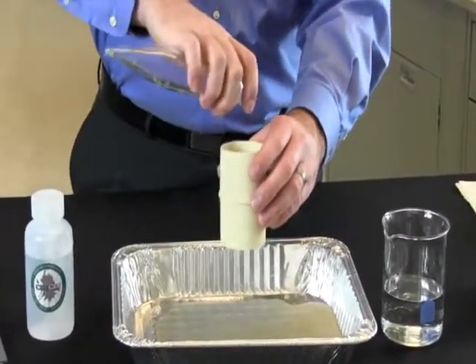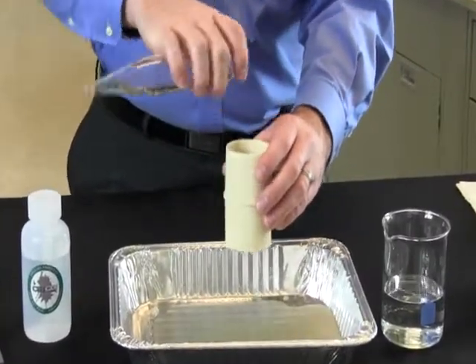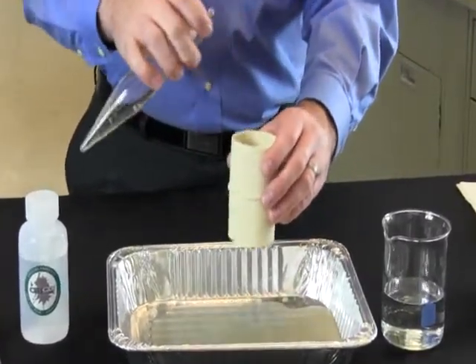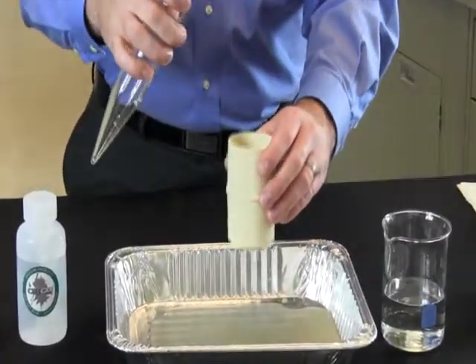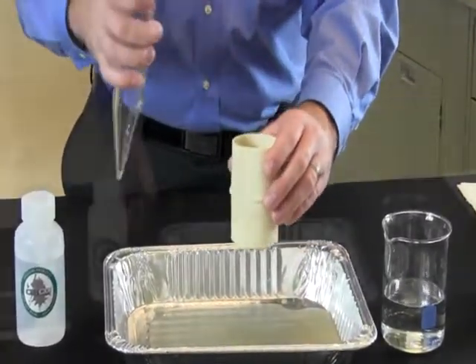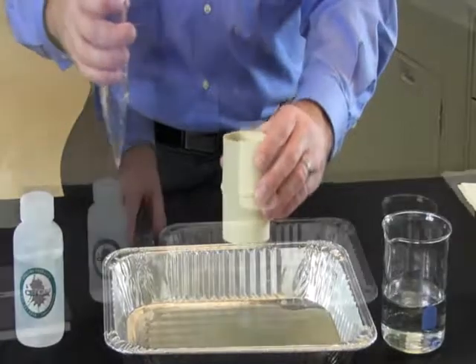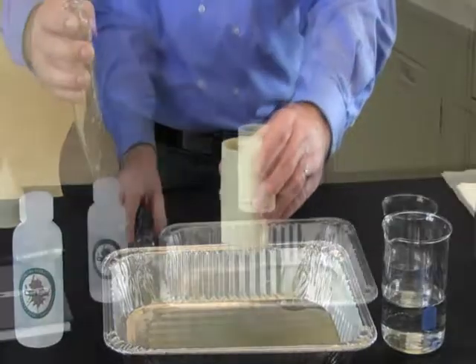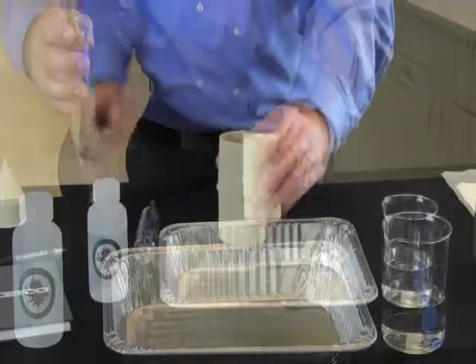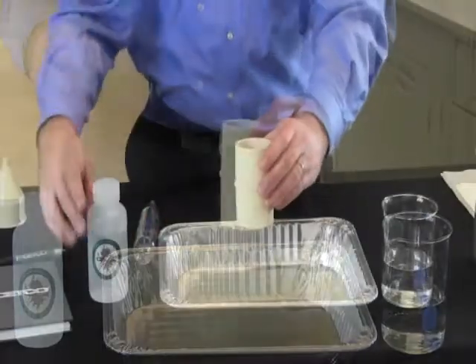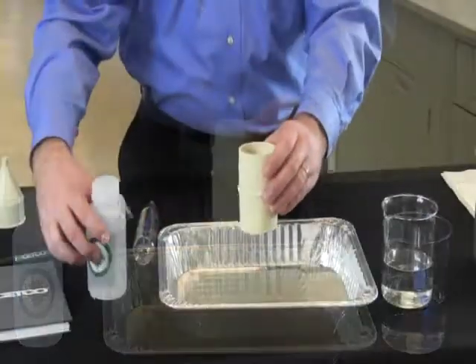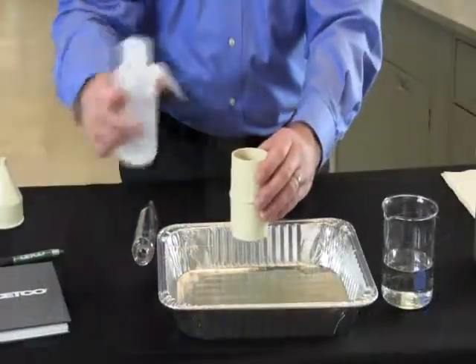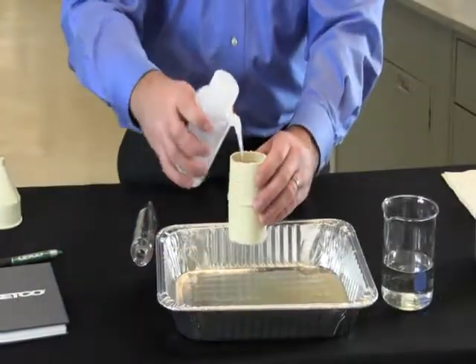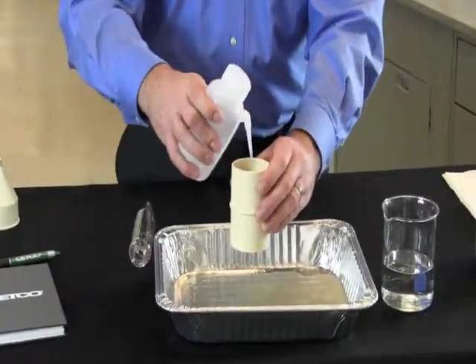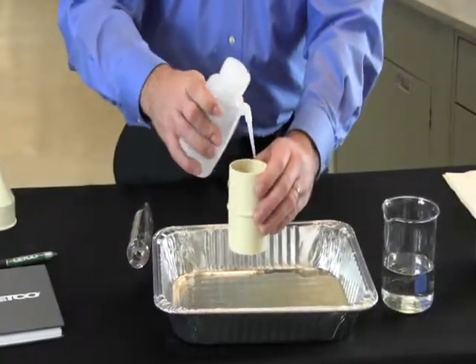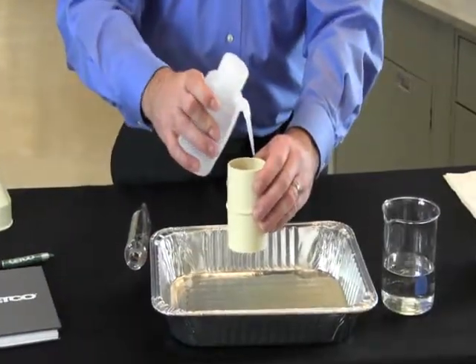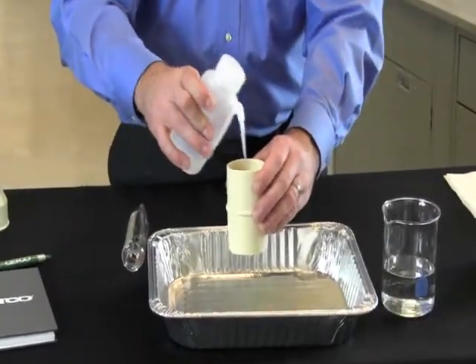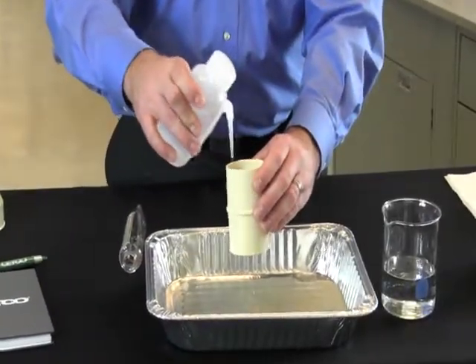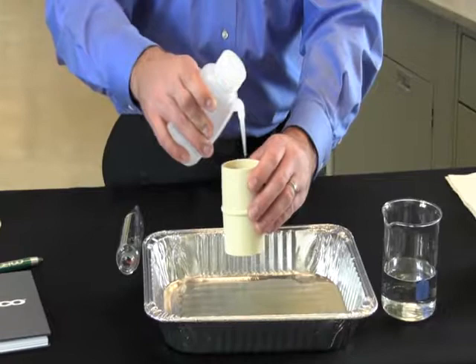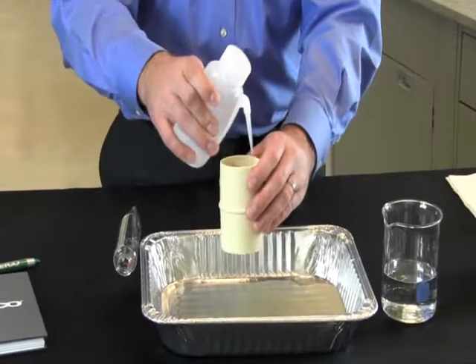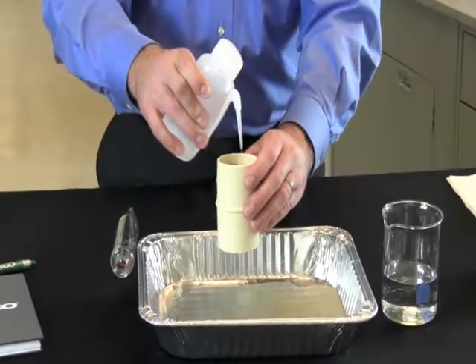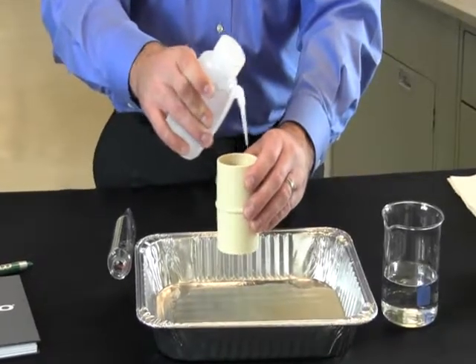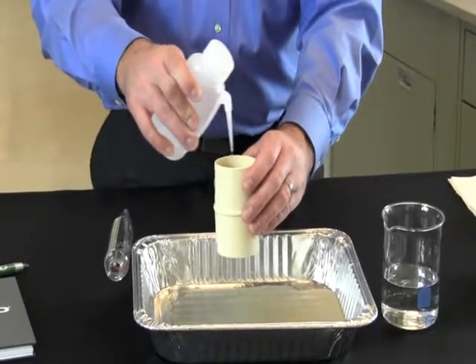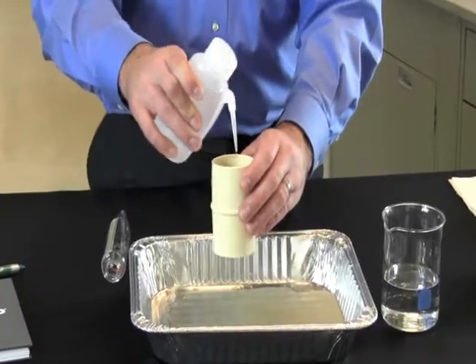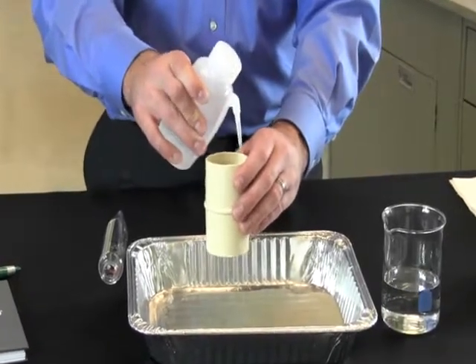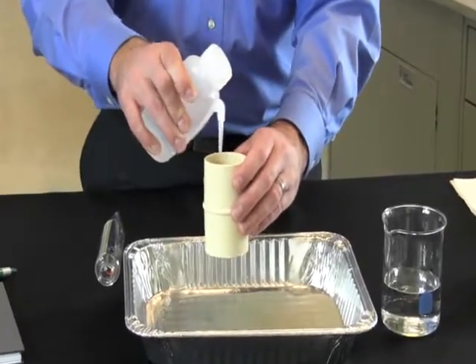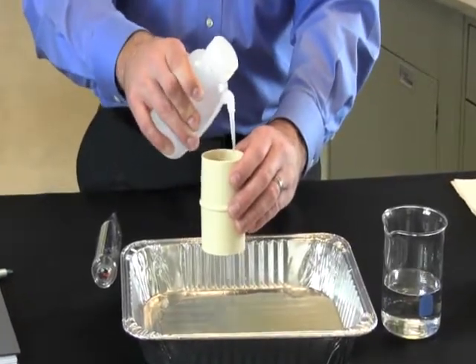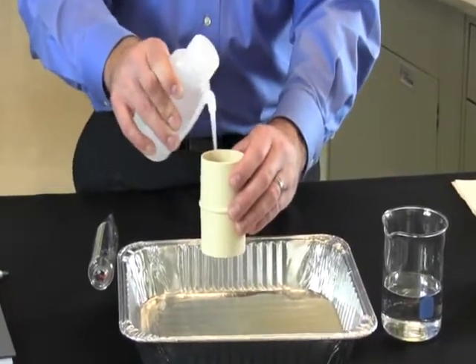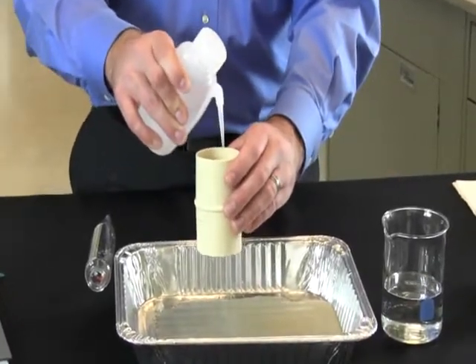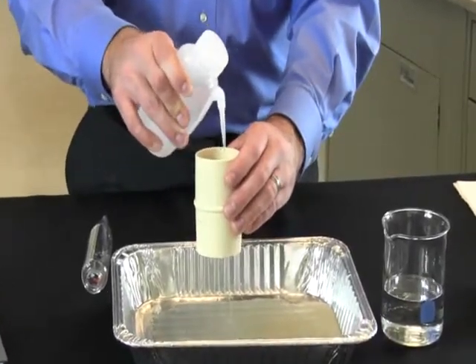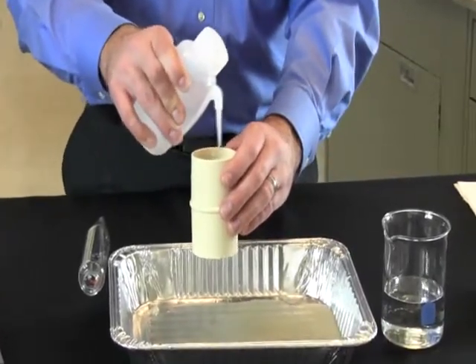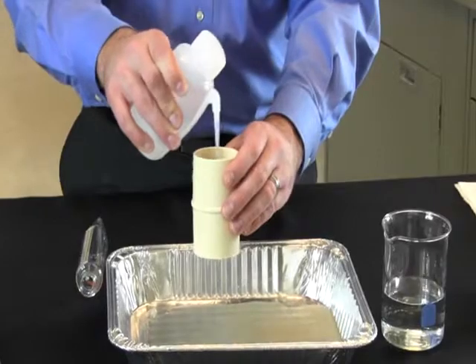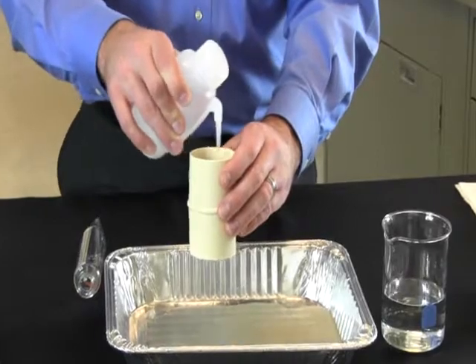Use the squirt bottle to rinse the screen thoroughly to remove any drilling fluid or silts that may have been trapped. If you are using a polymer slurry, it is useful to use bleach water for this portion of the test.